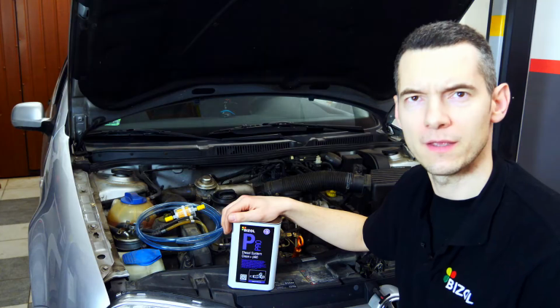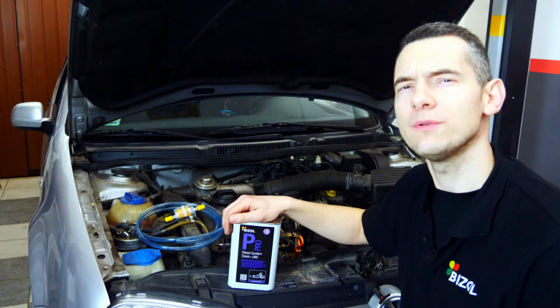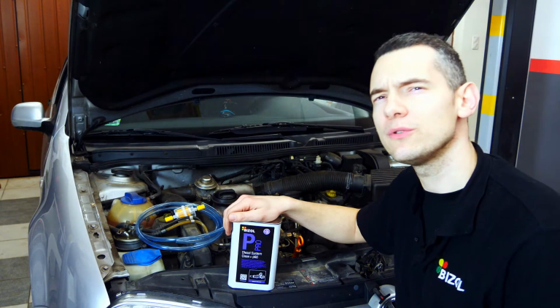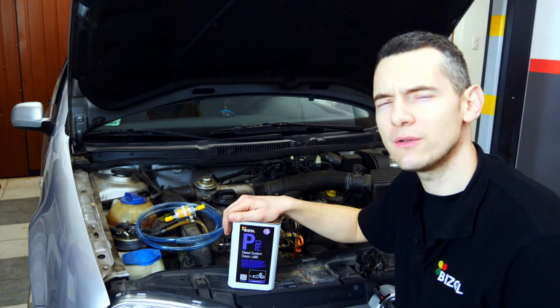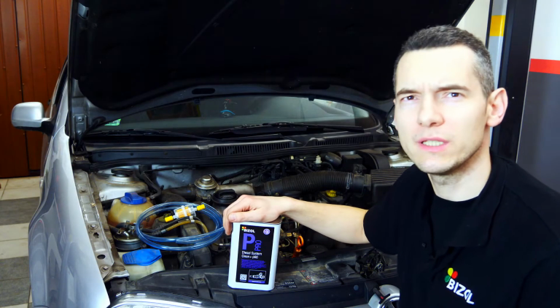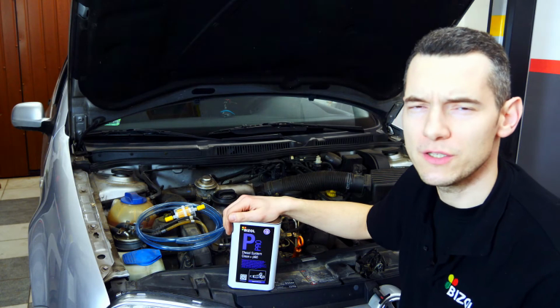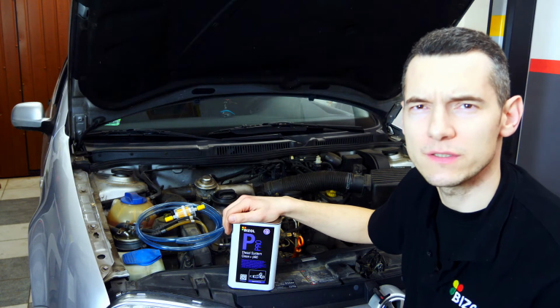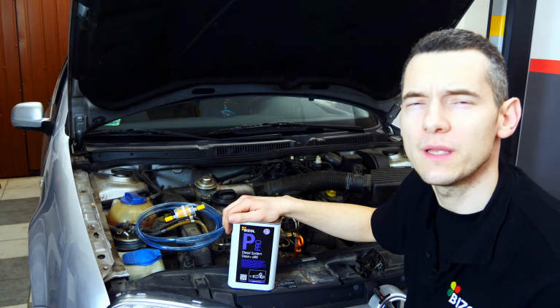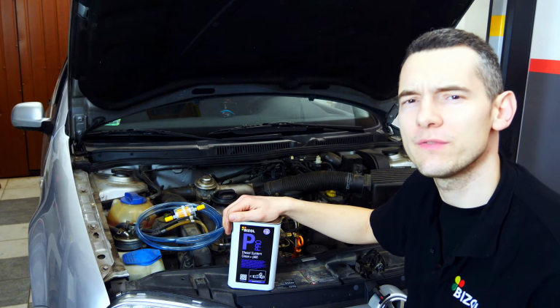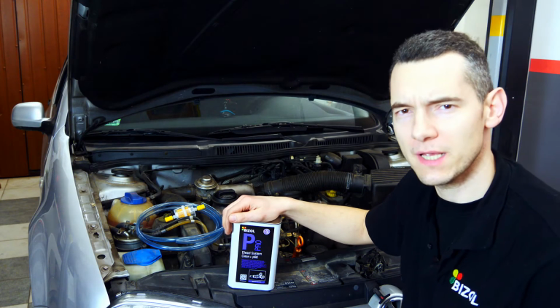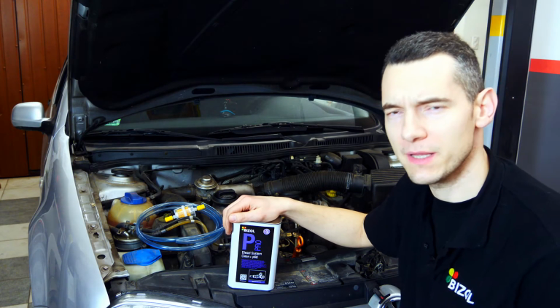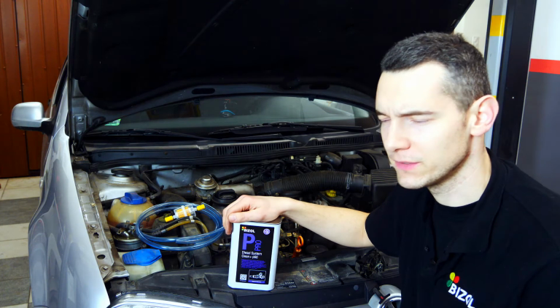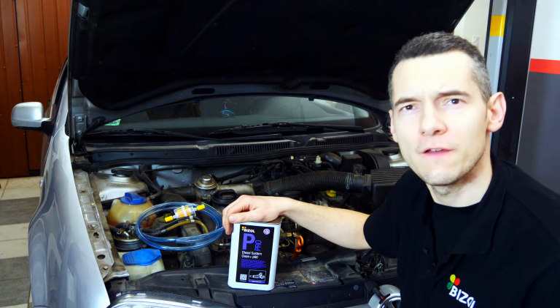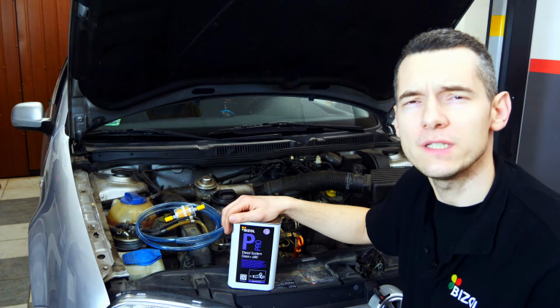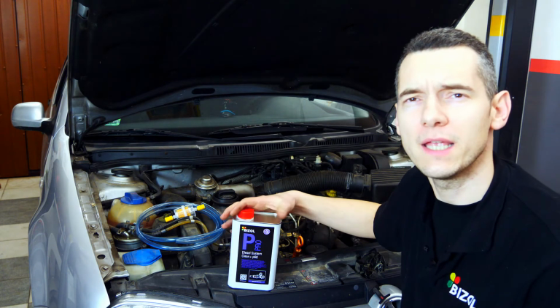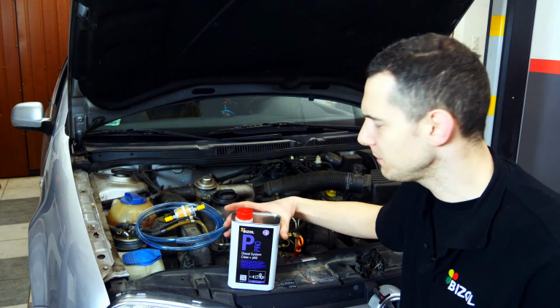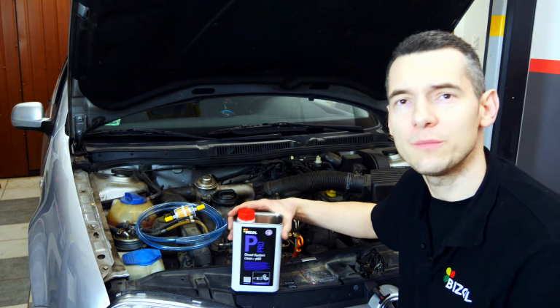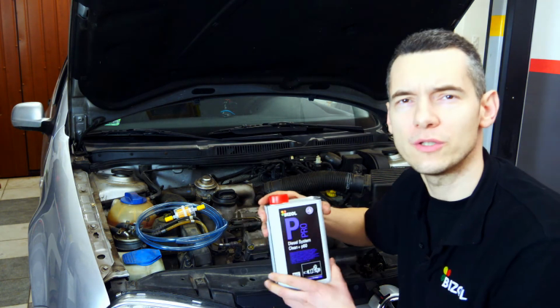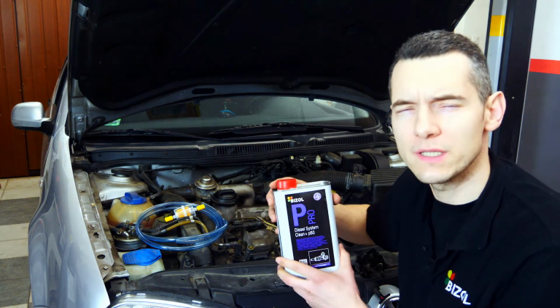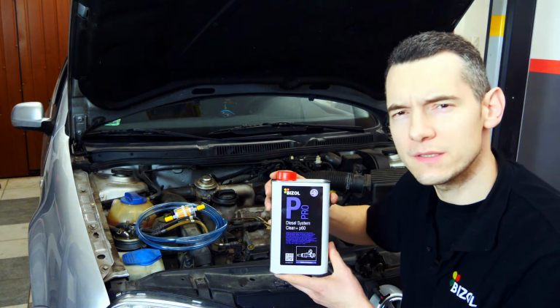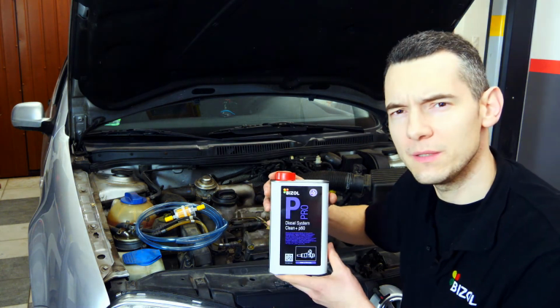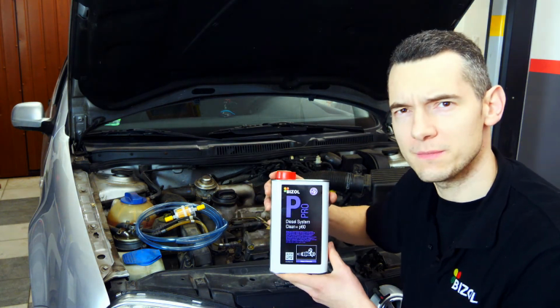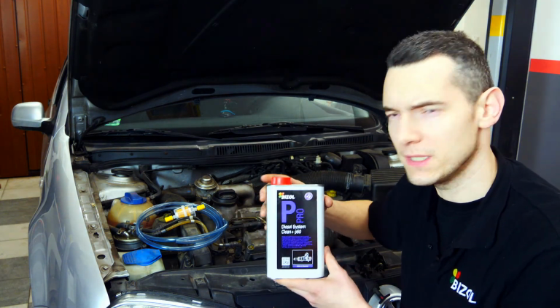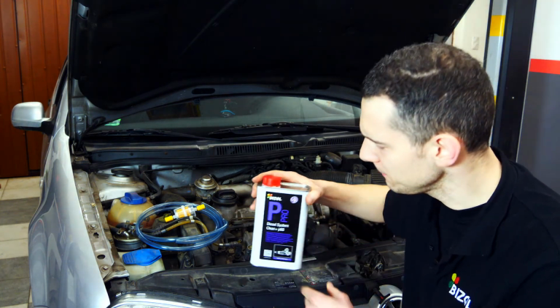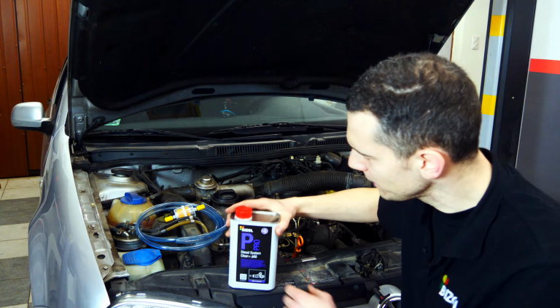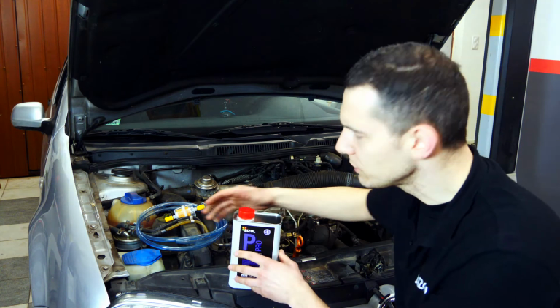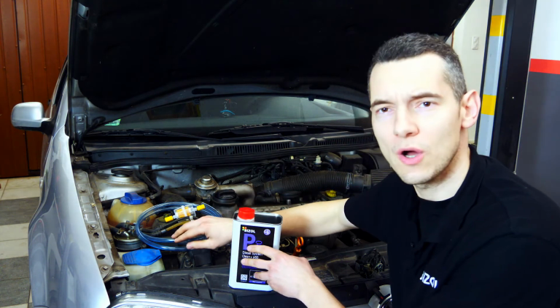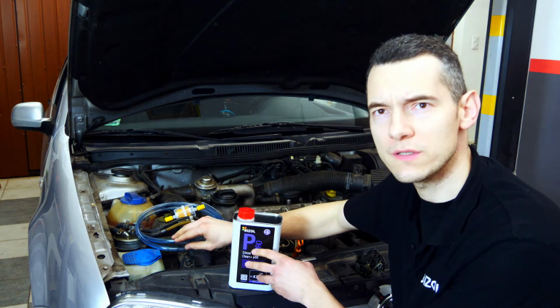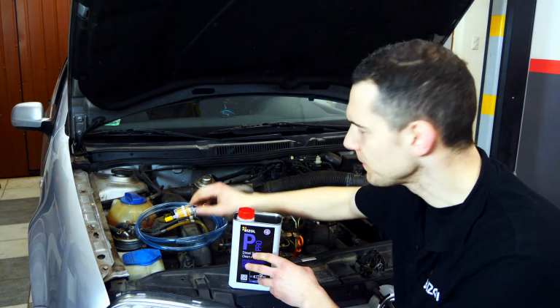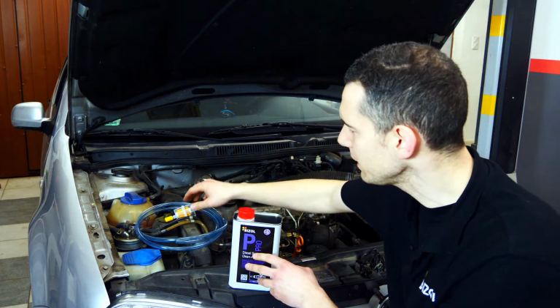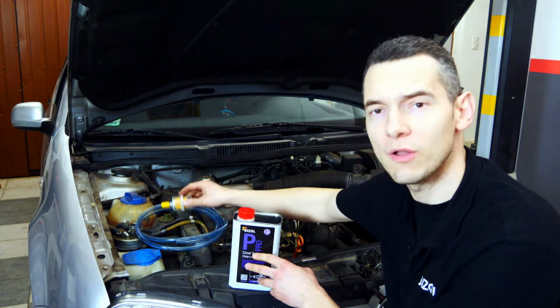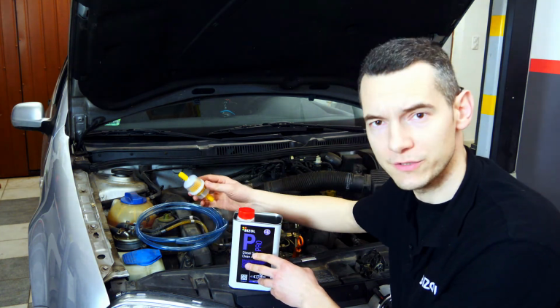I will show you how to clean the injection system with the second method. For this I need Bizzol Pro Diesel System Clean Plus P60, two hoses, and a small filter.